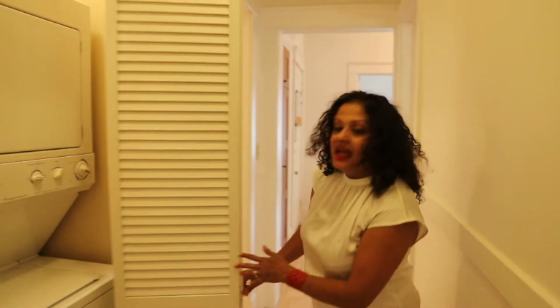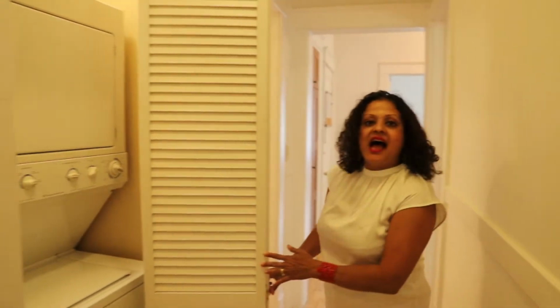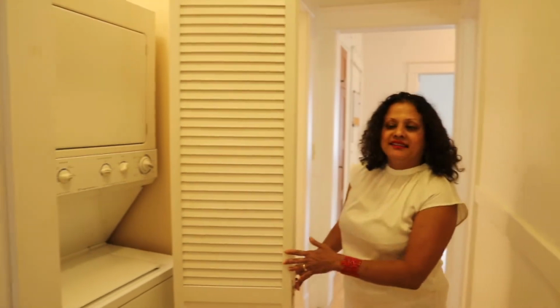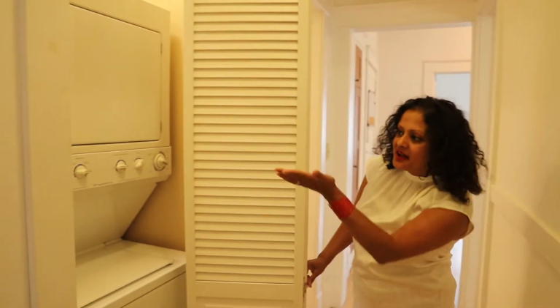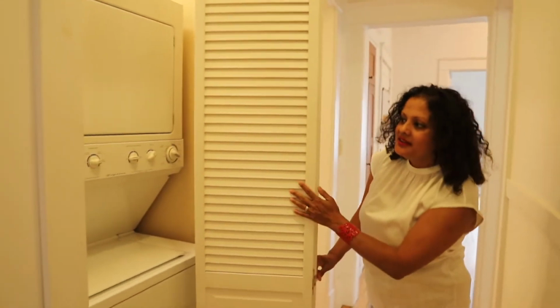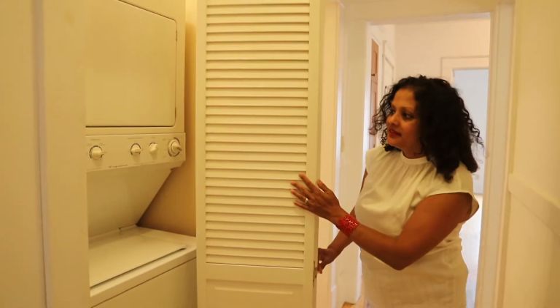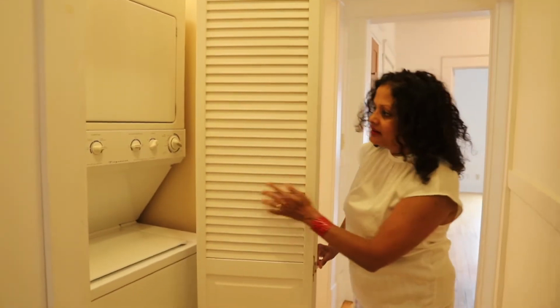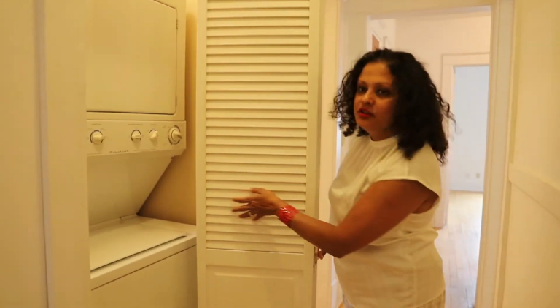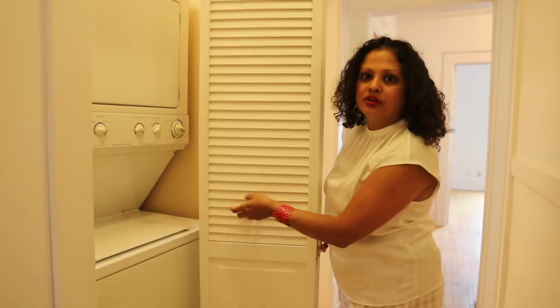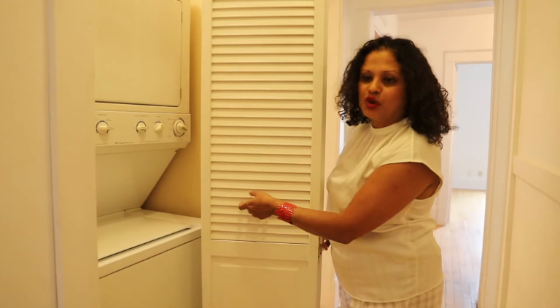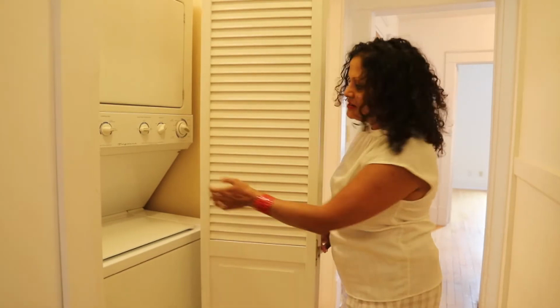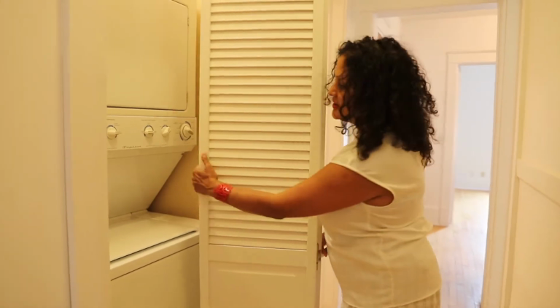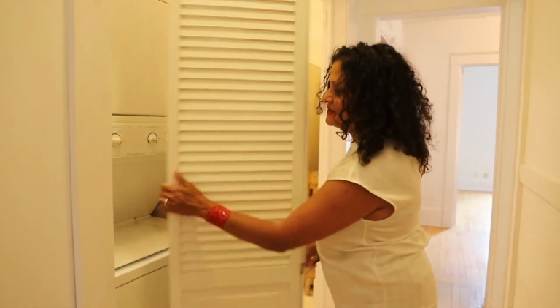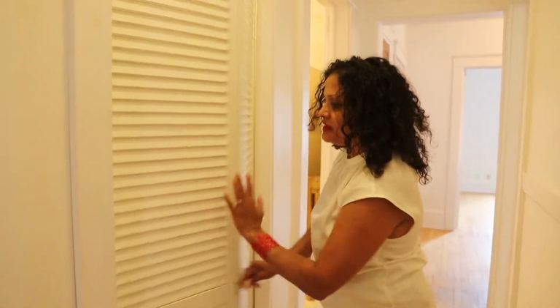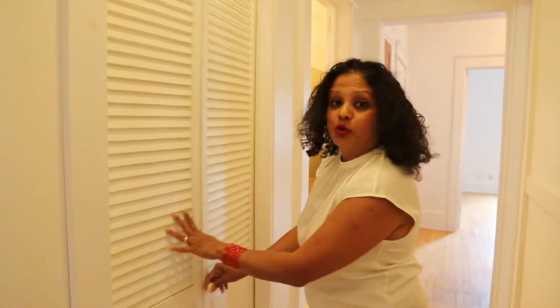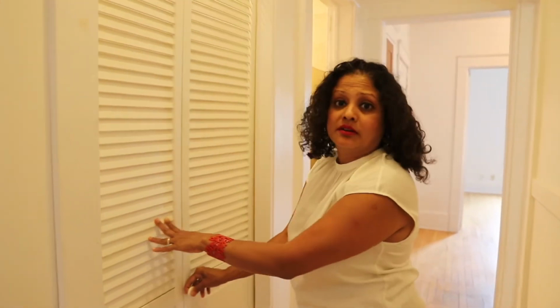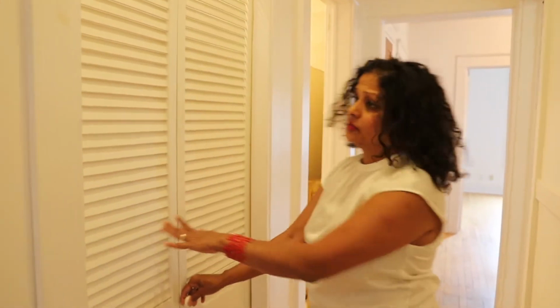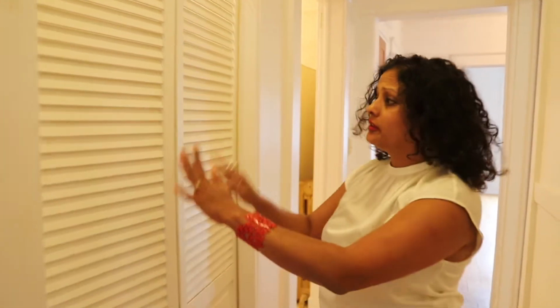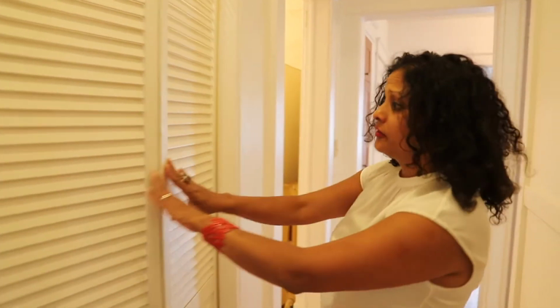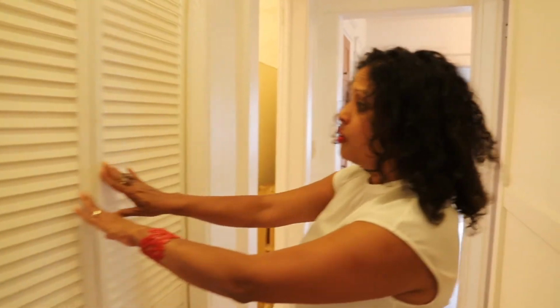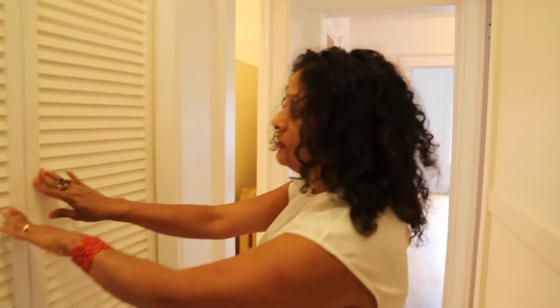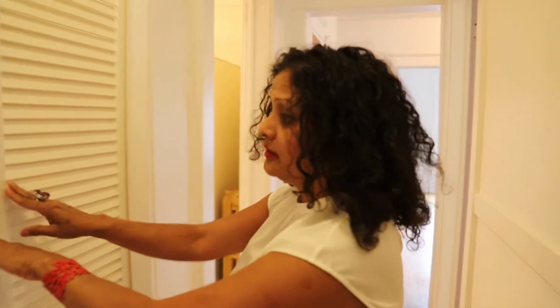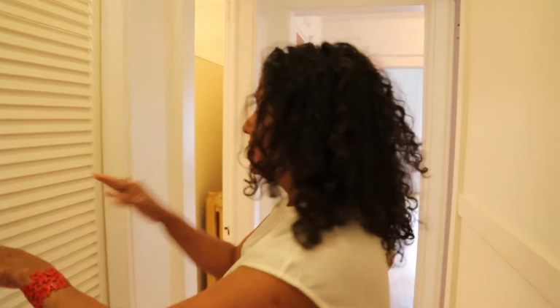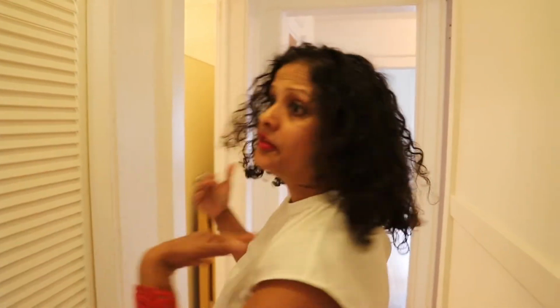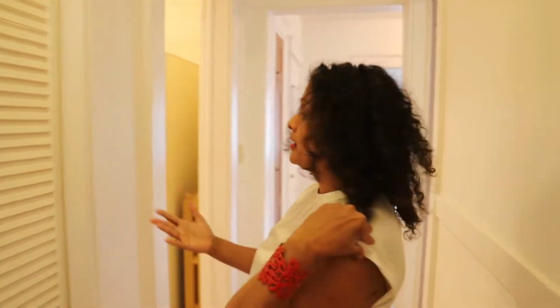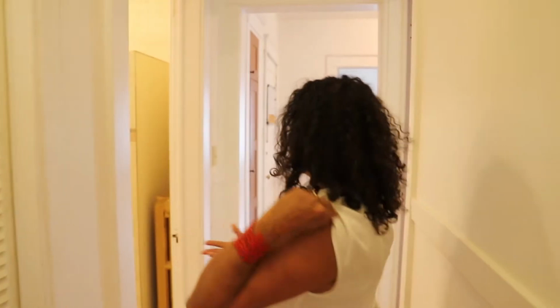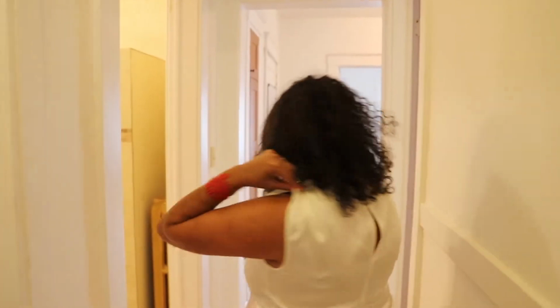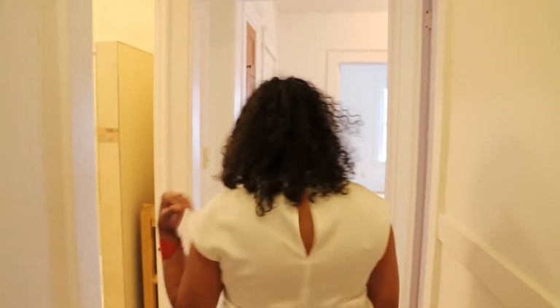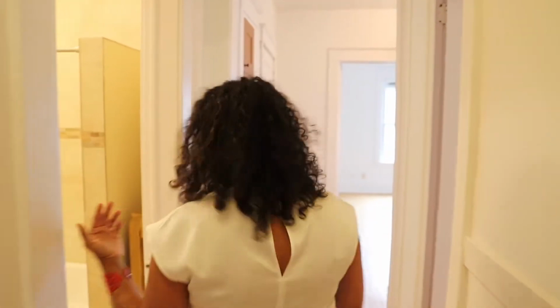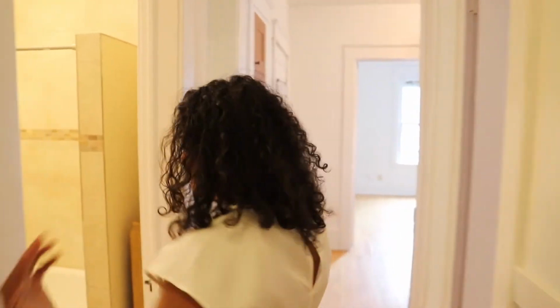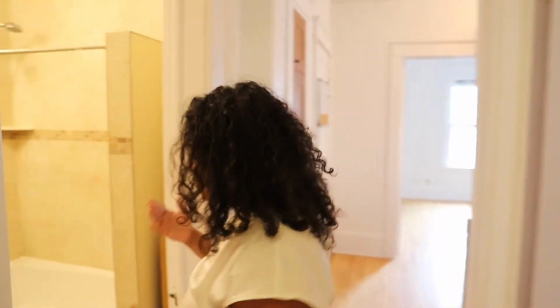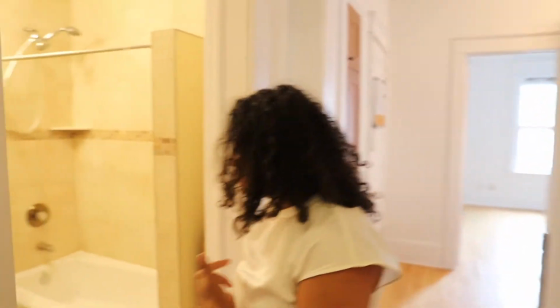Ta-da! It's an in-unit washer and dryer. This is so convenient — this is the other thing I love about the condo.